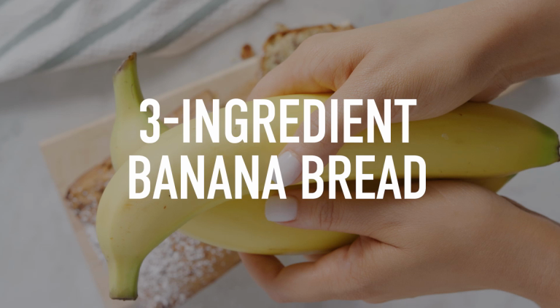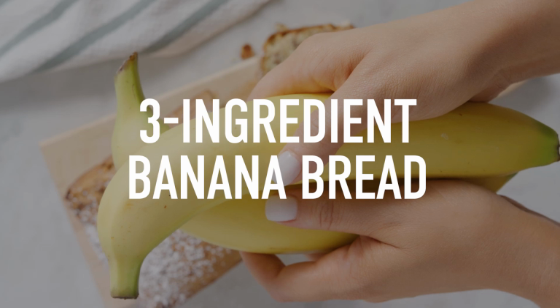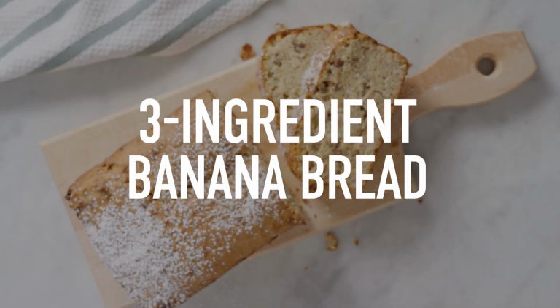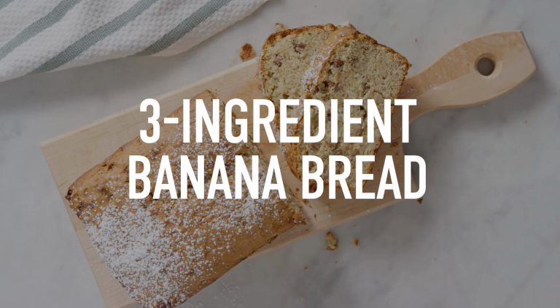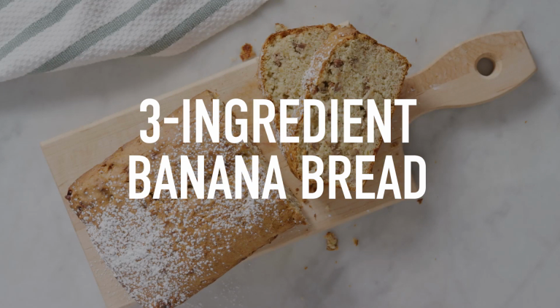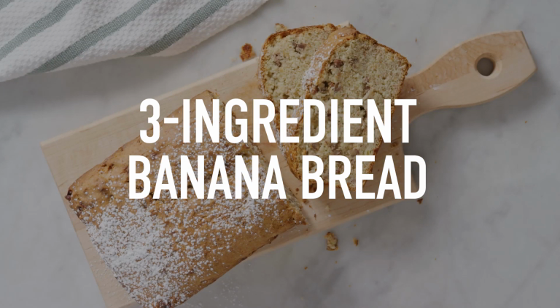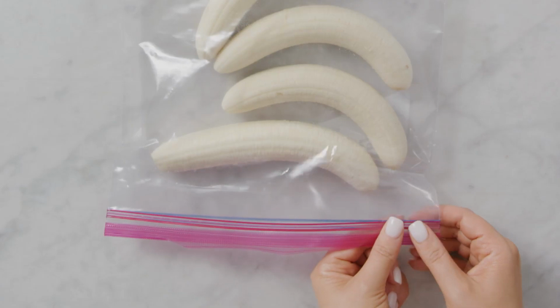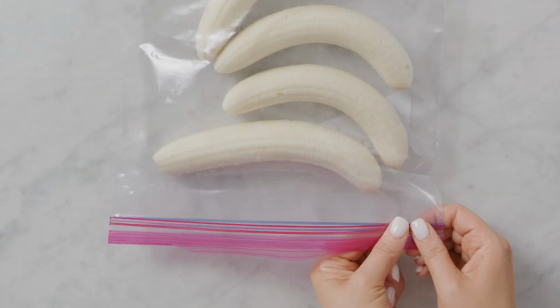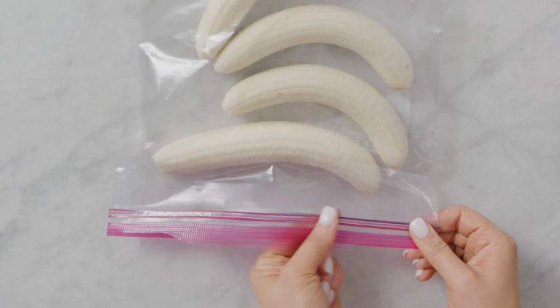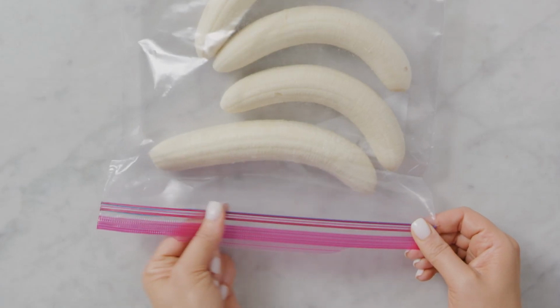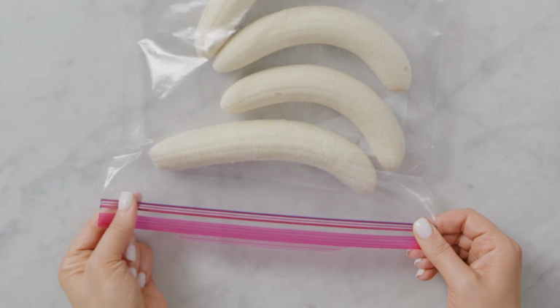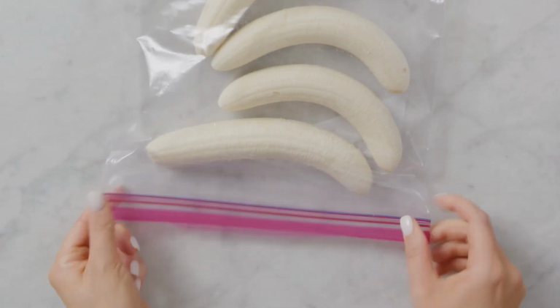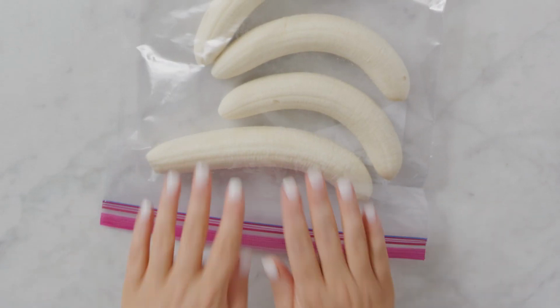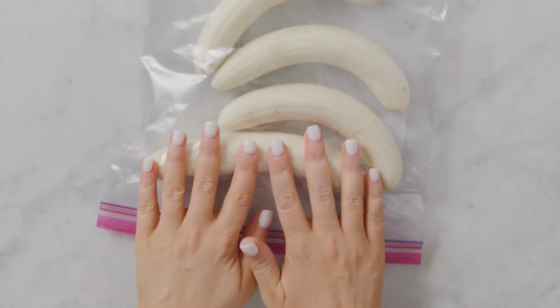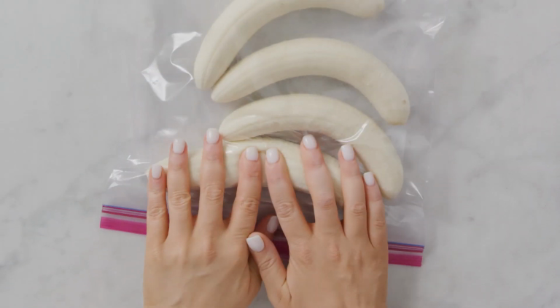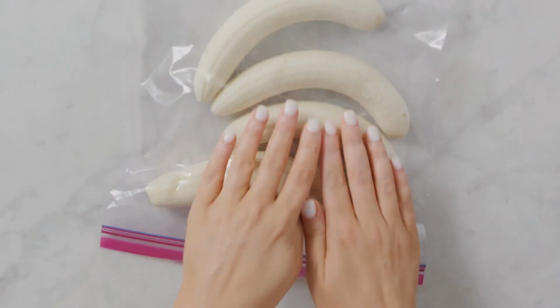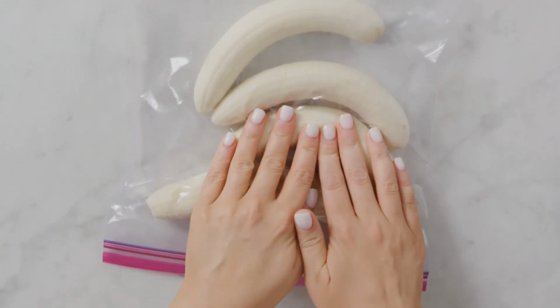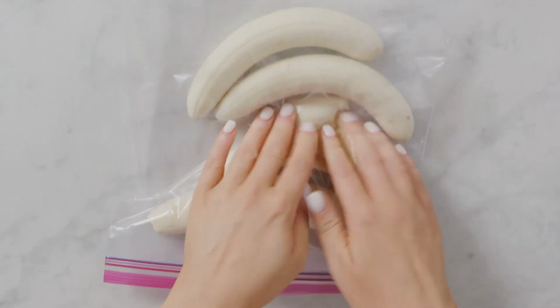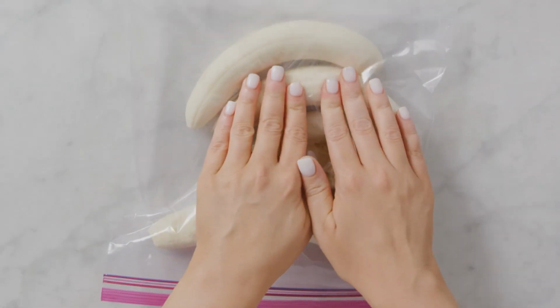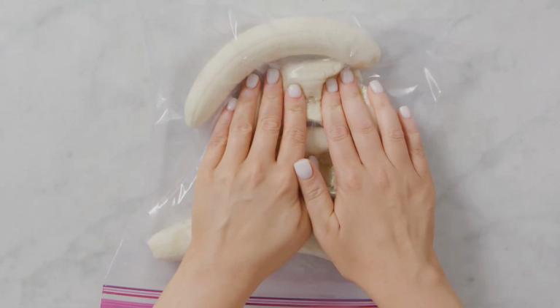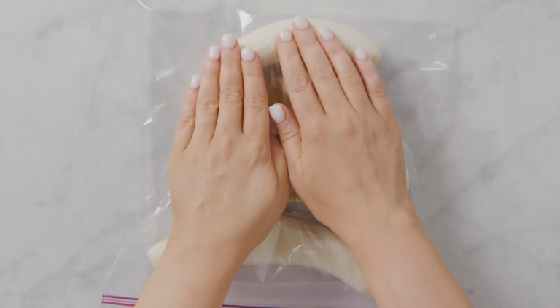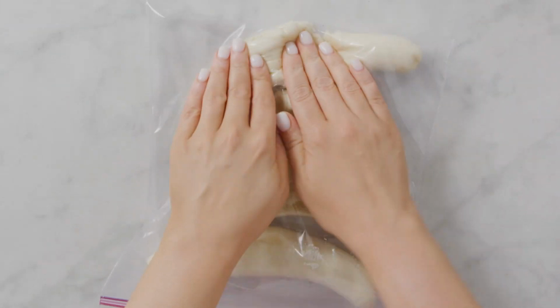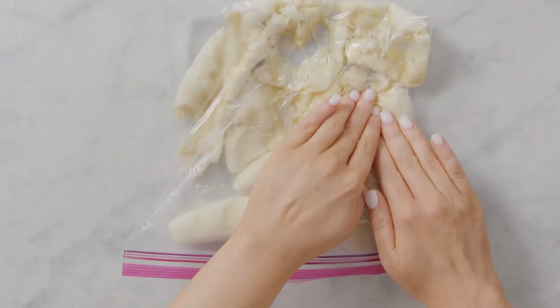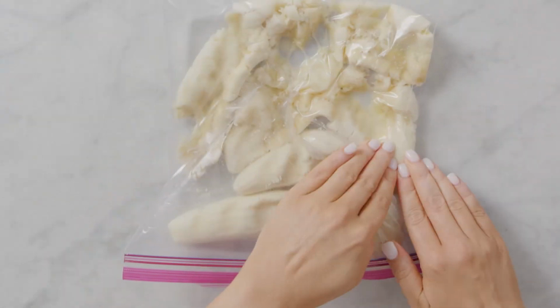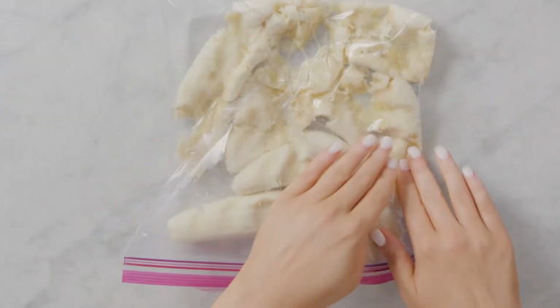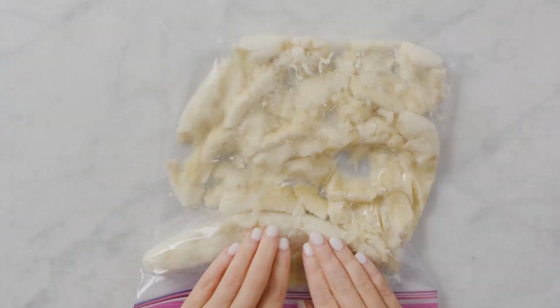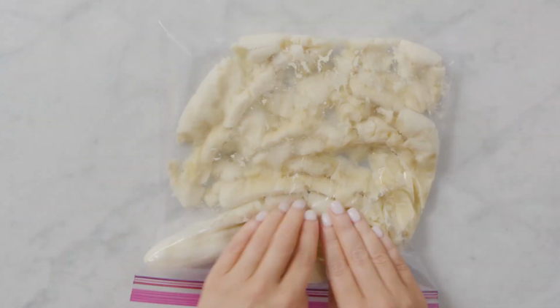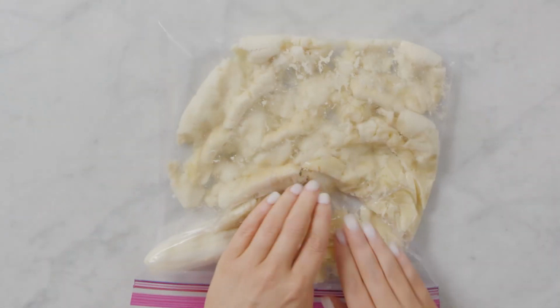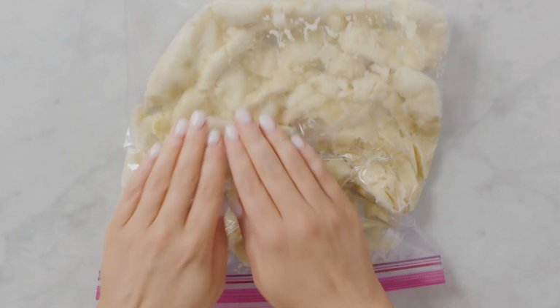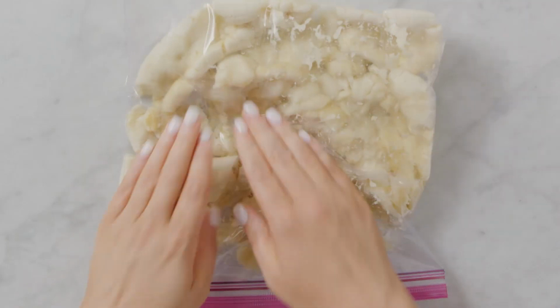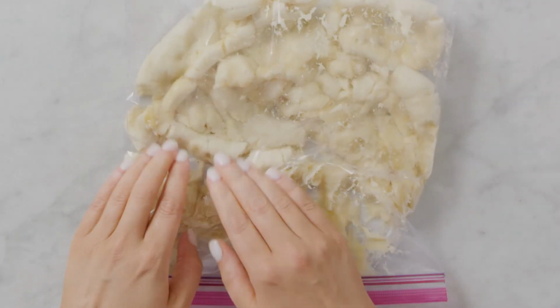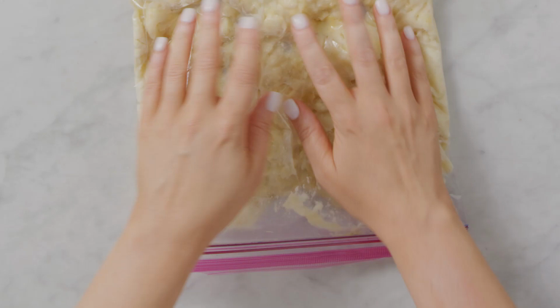Grab some bananas to make the easiest banana bread ever. It's only three ingredients. Hot tip: using a resealable bag is a quick way to smash up bananas. That's ingredient number one.